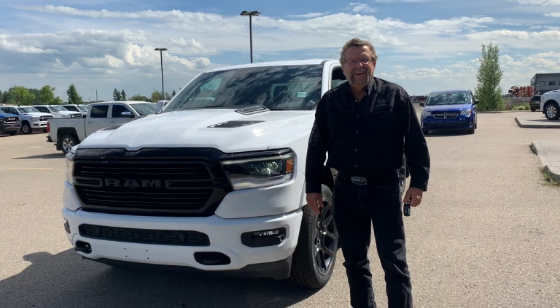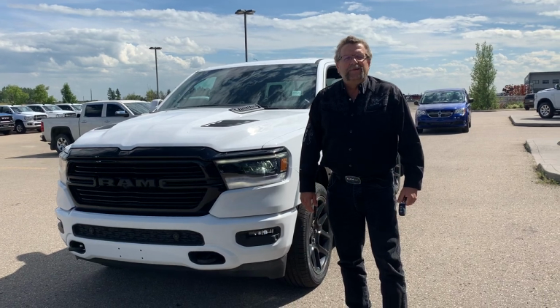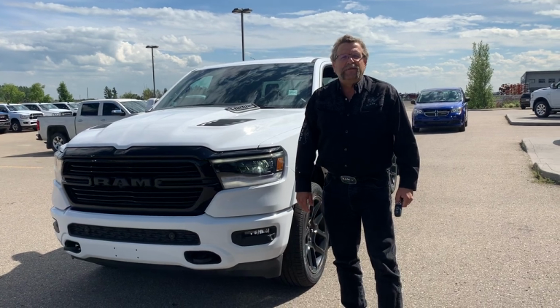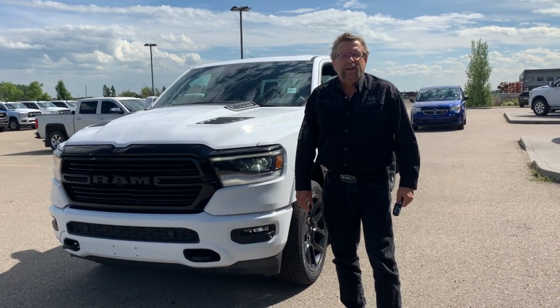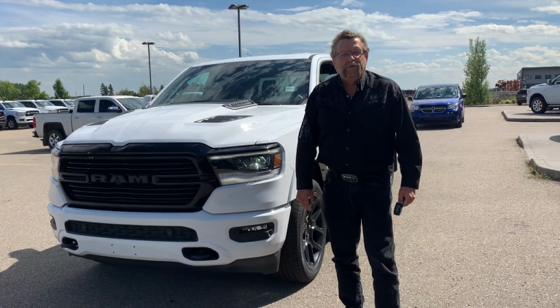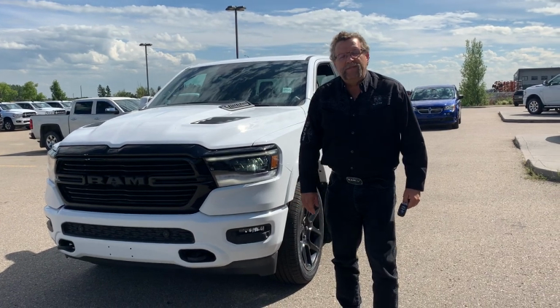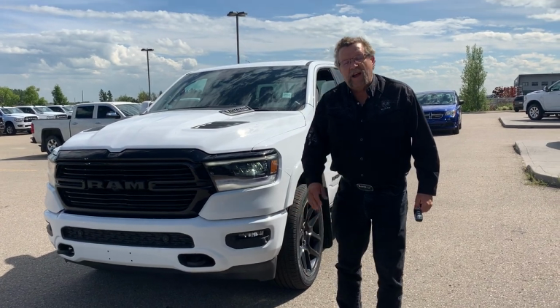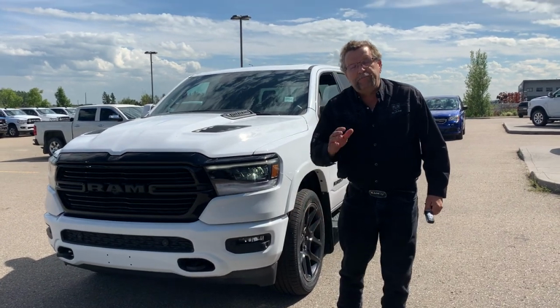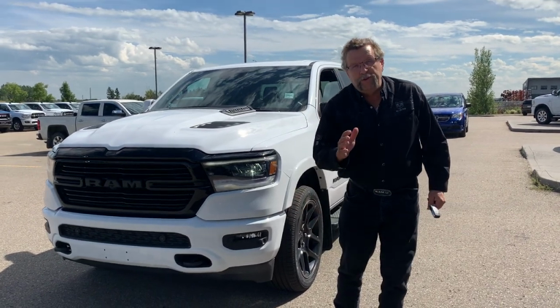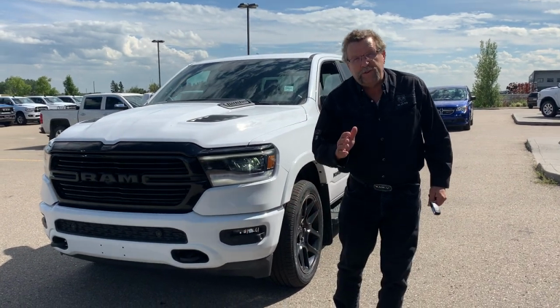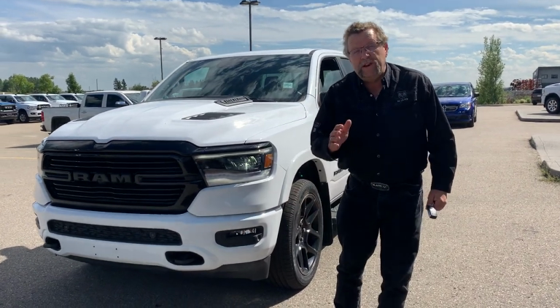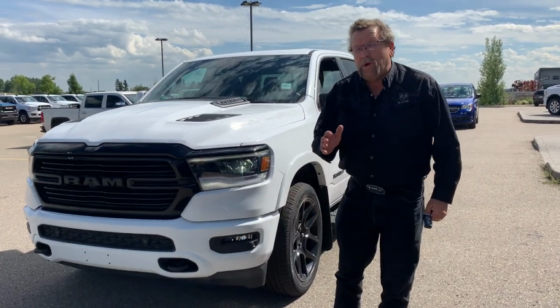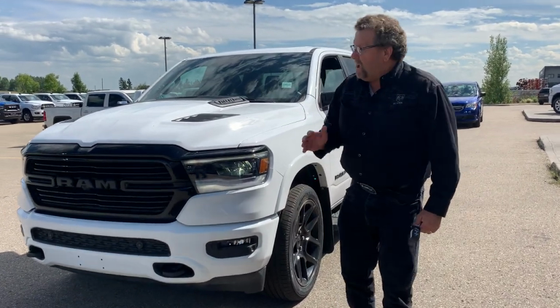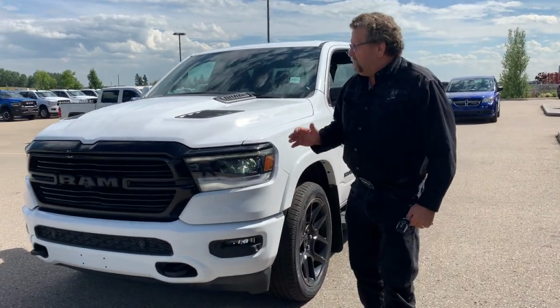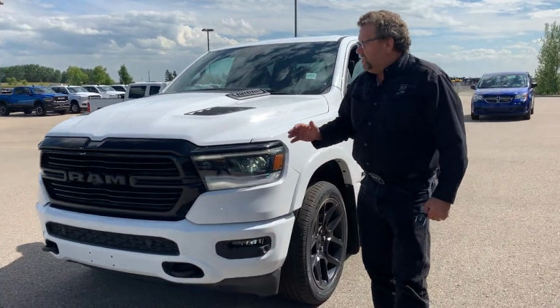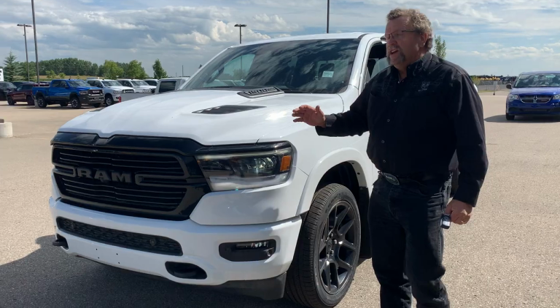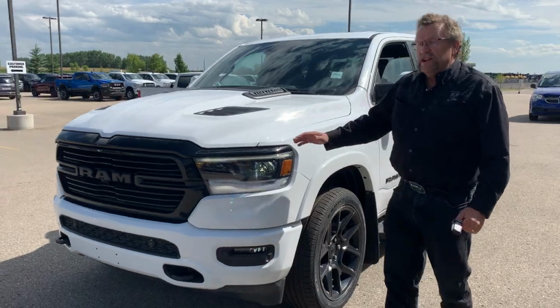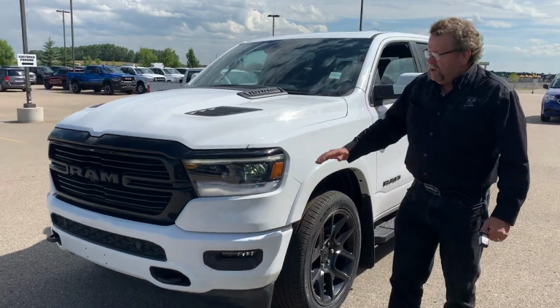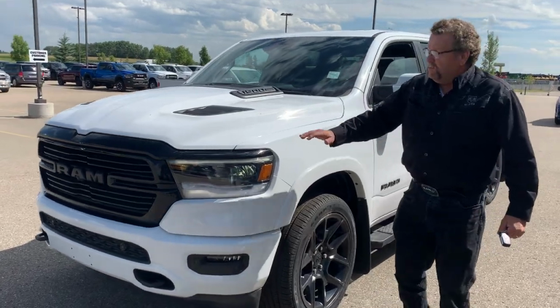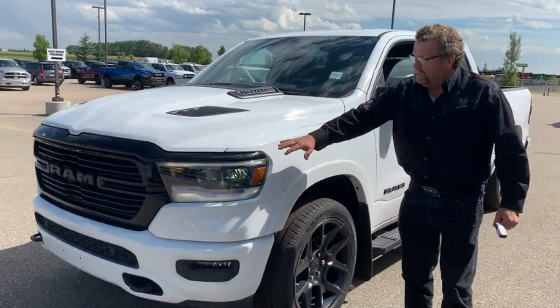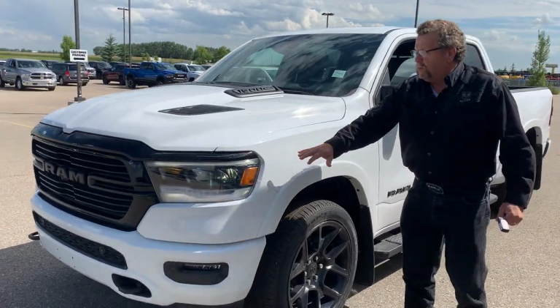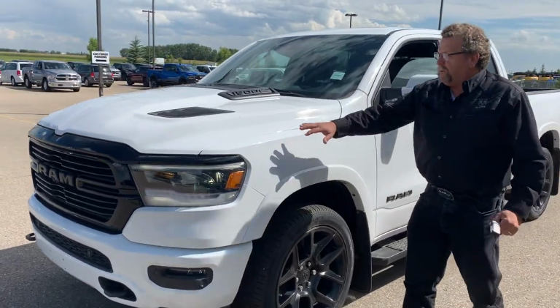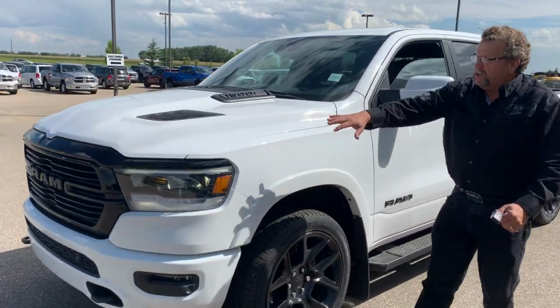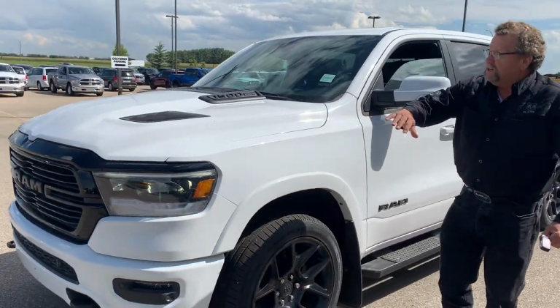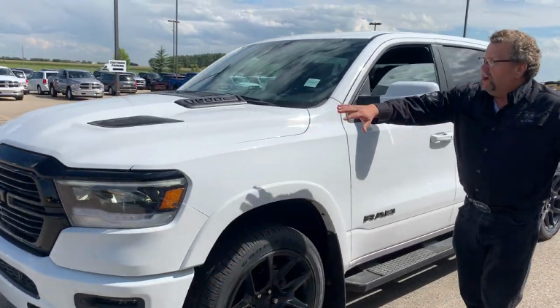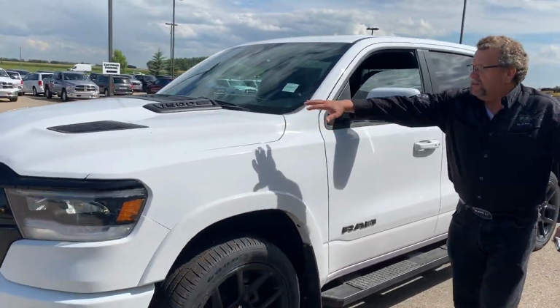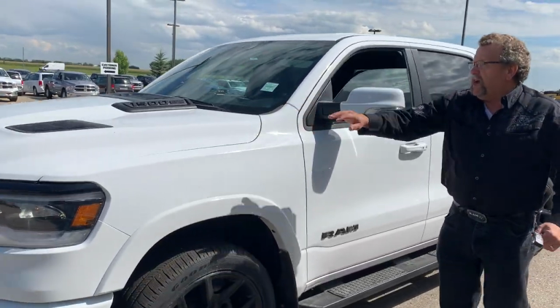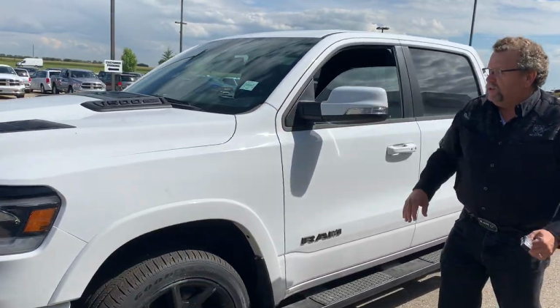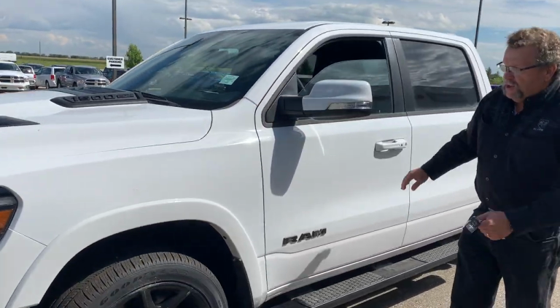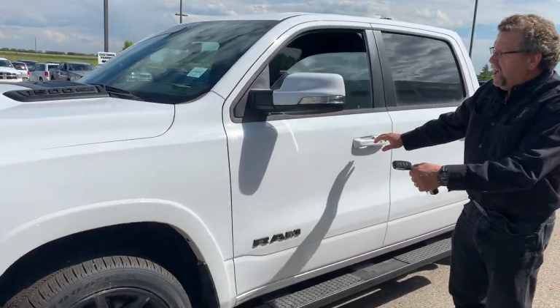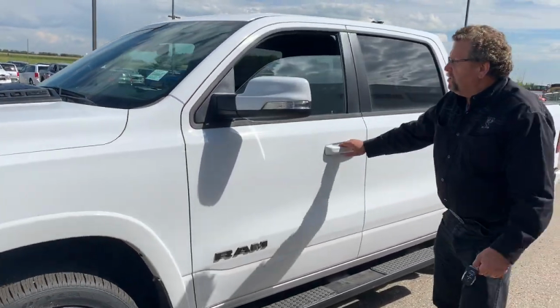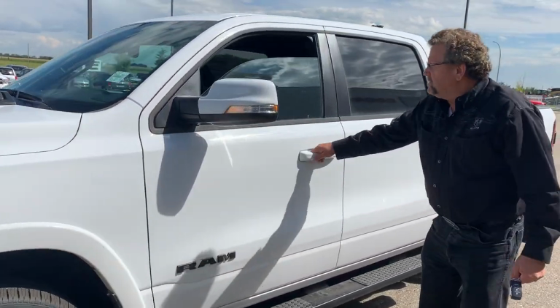Hey everybody, Steve McPartner here. What do I have here? A beautiful 2020 Ram 1500 Laramie, 50th anniversary edition, with the sport appearance package — the black on the hood, black rims.